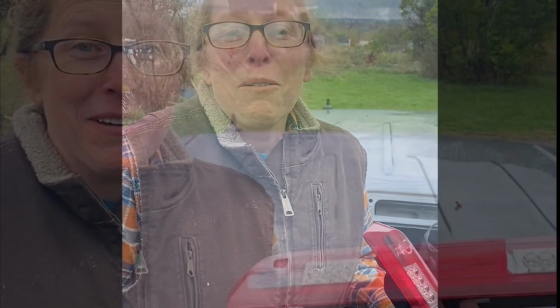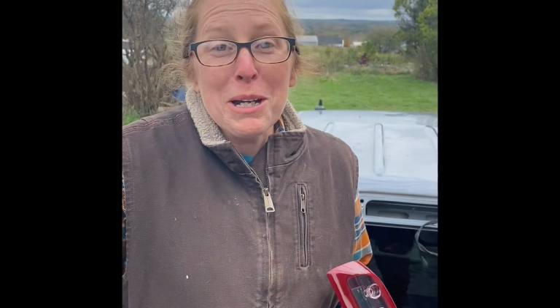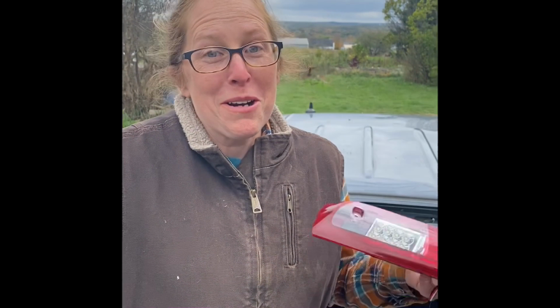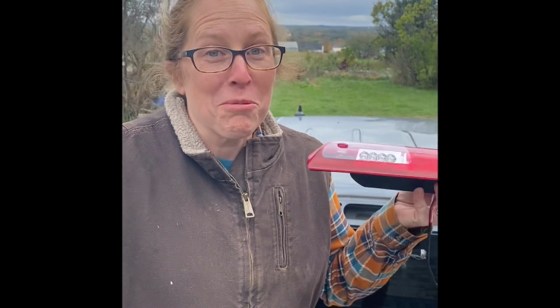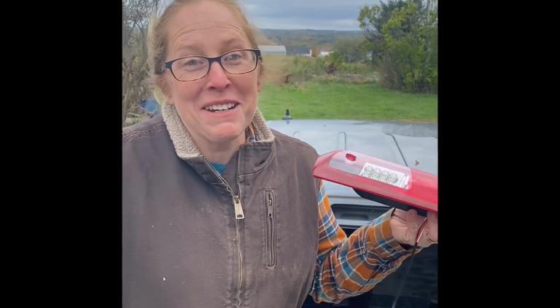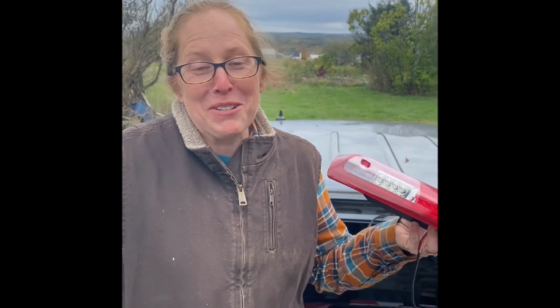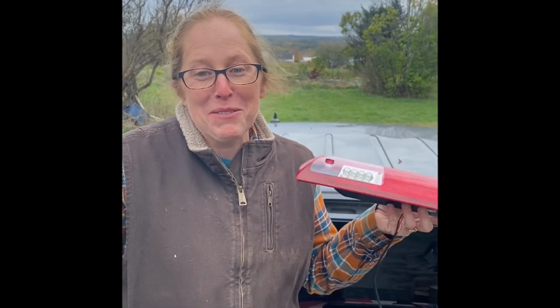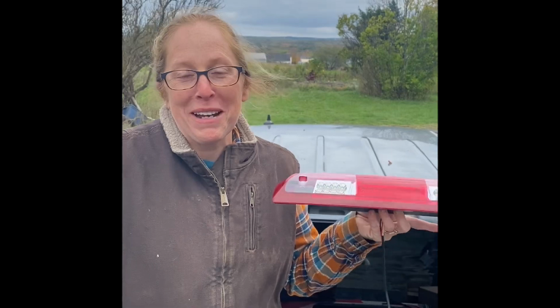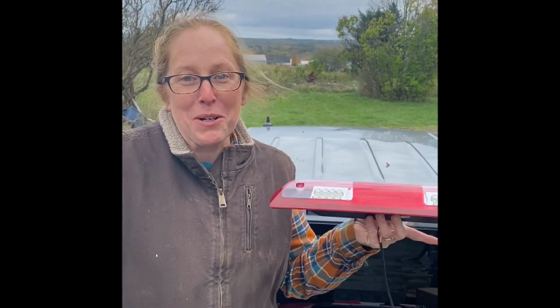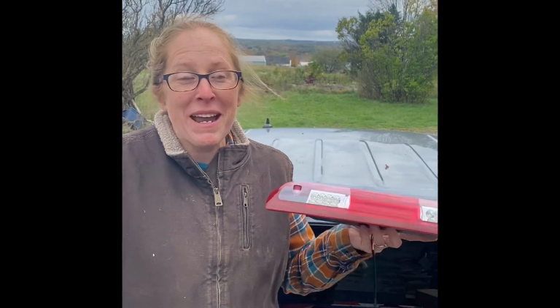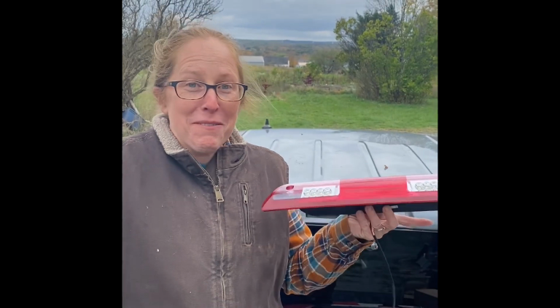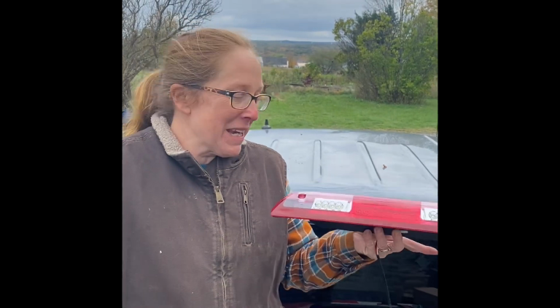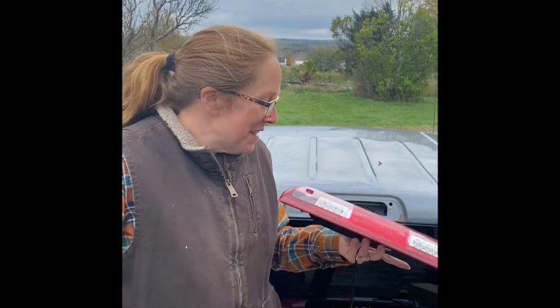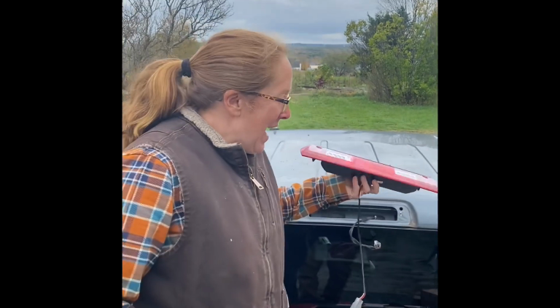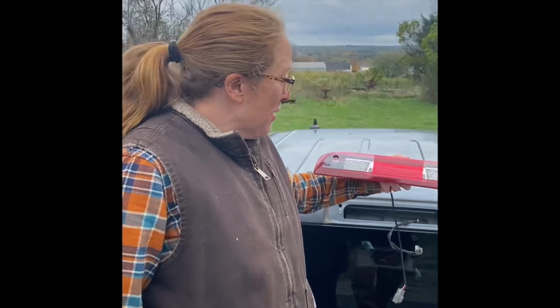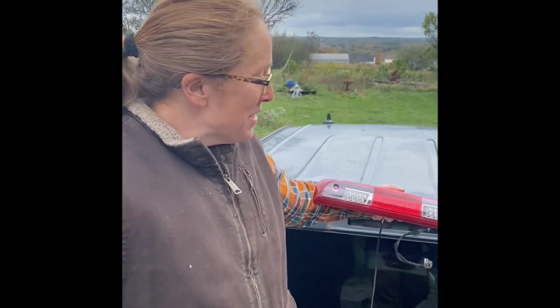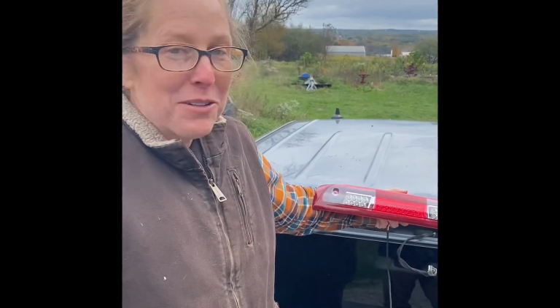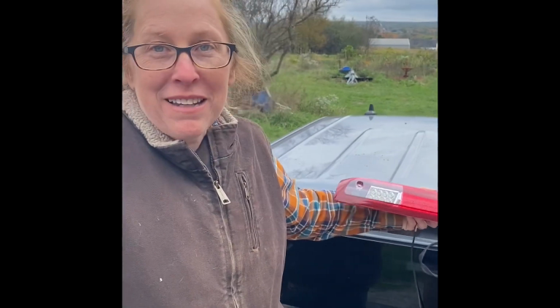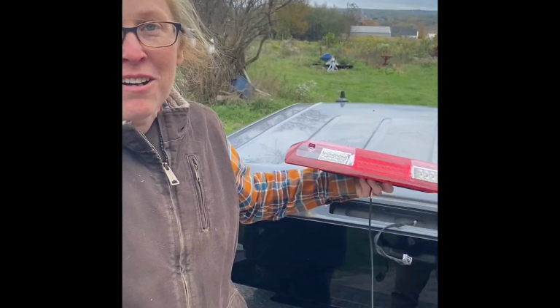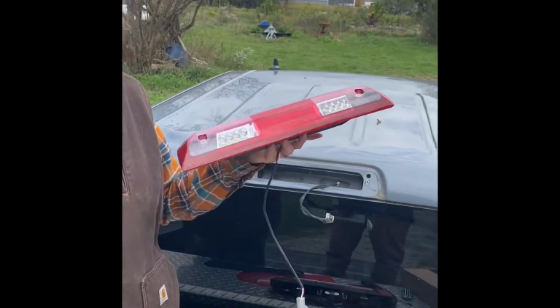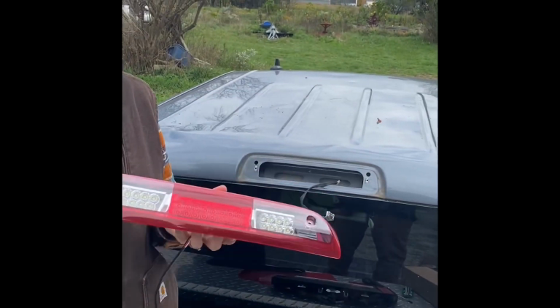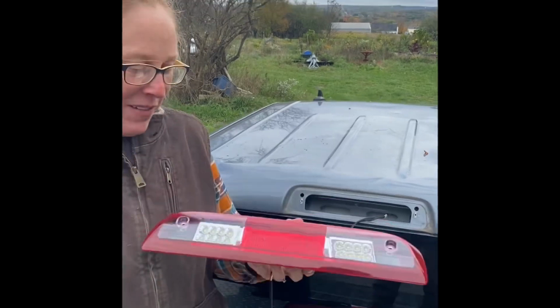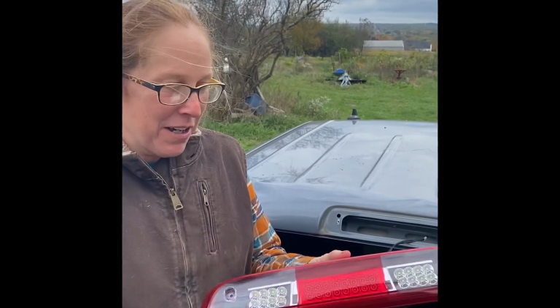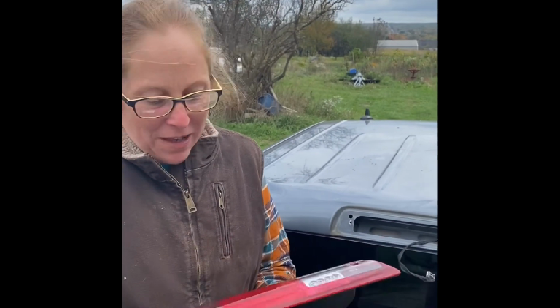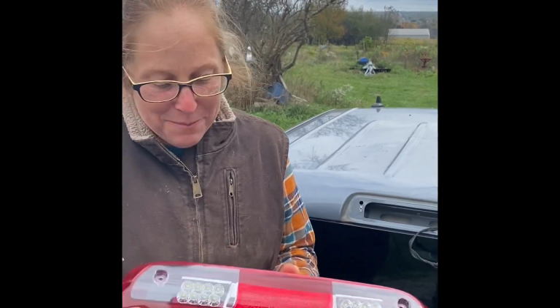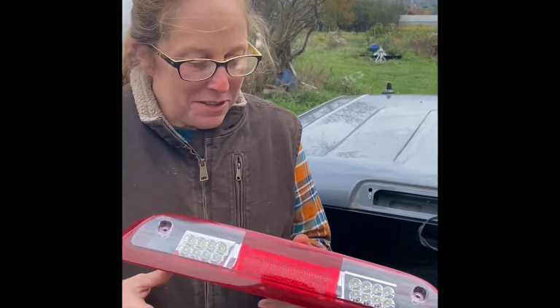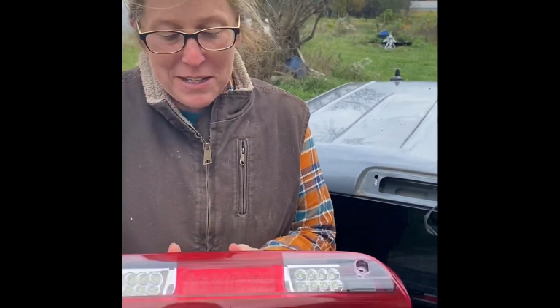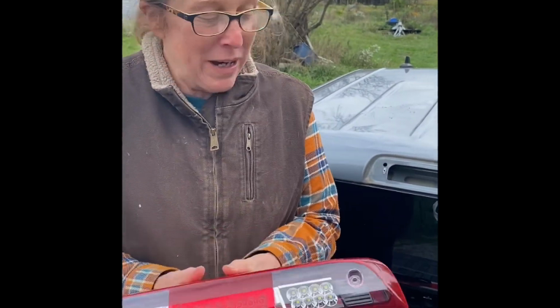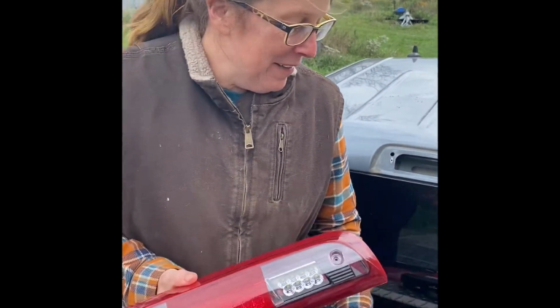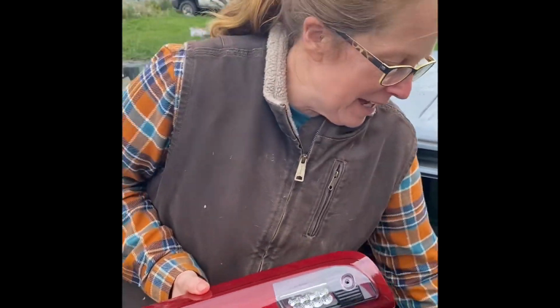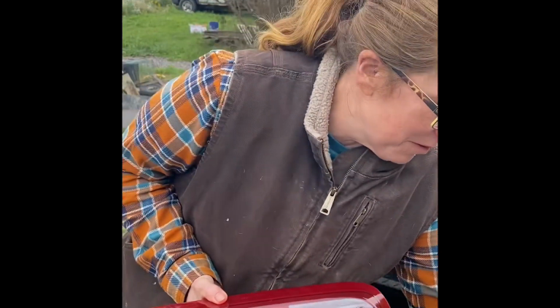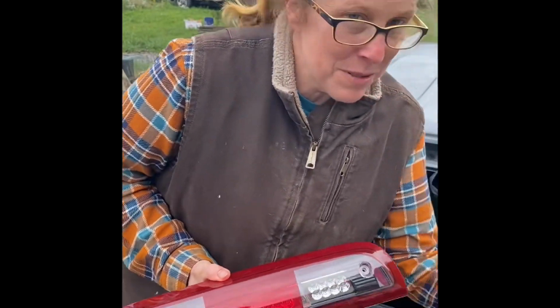Welcome to another braking adventure at Weaver Stonehouse Farm. We had an eventful weekend, and we are changing the third brake light on our 2015 Chevy truck. This lovely new LED light came from Amazon.